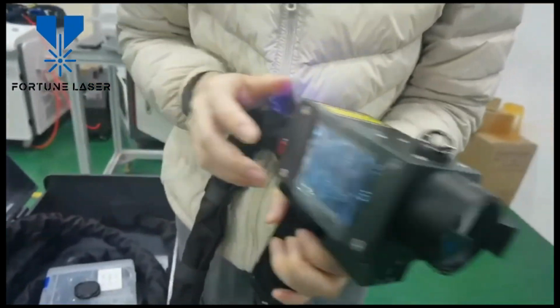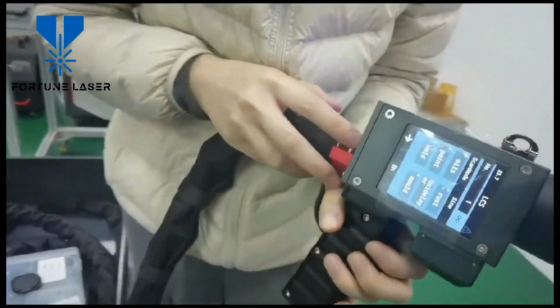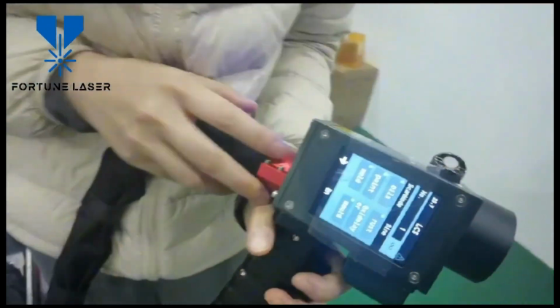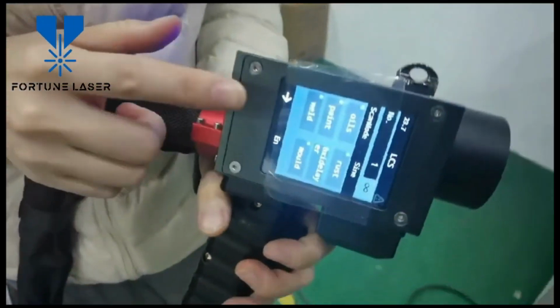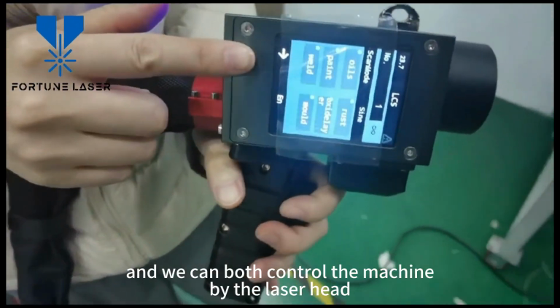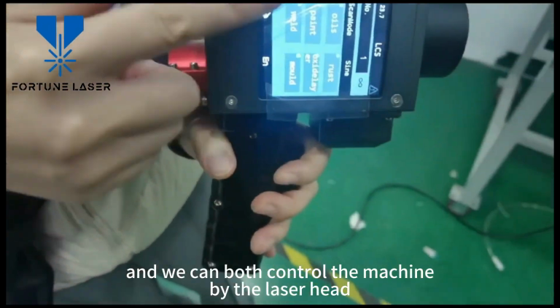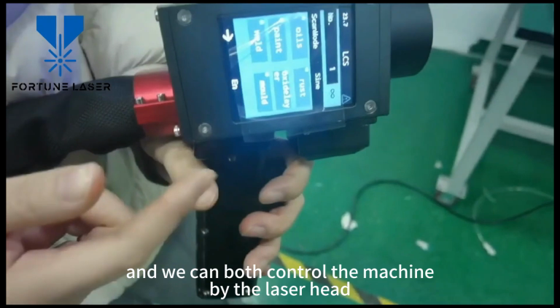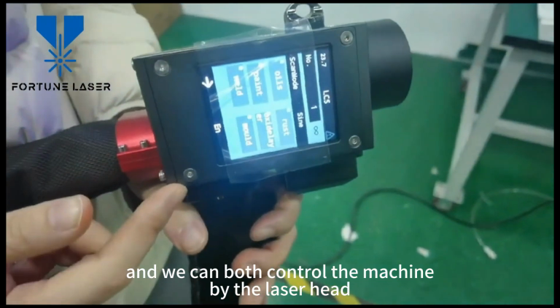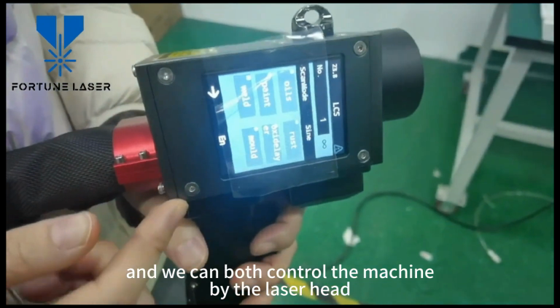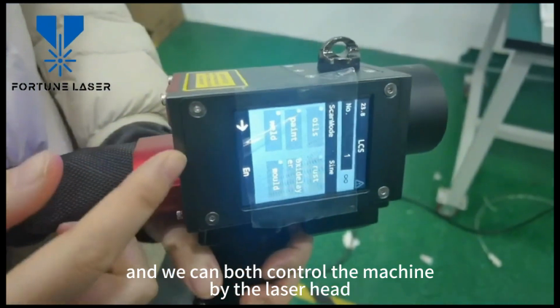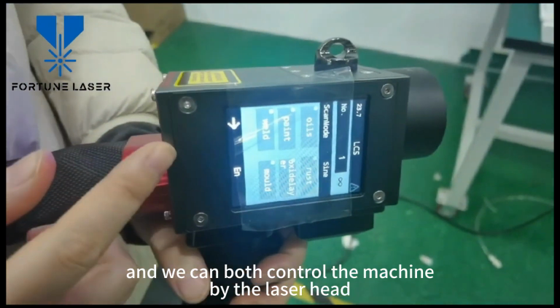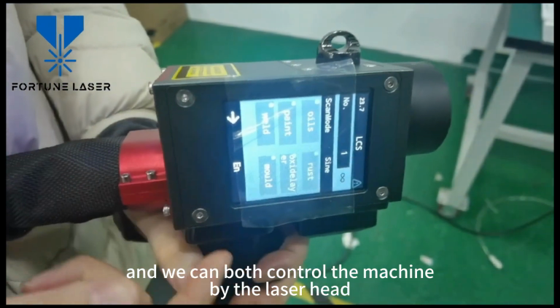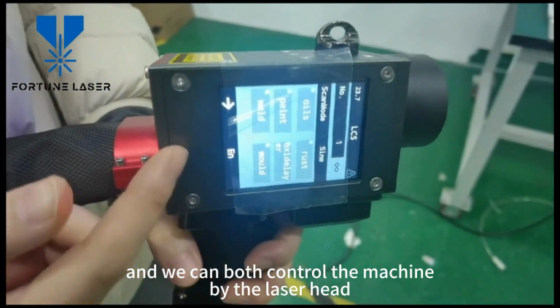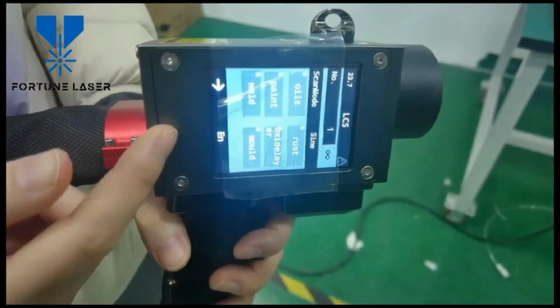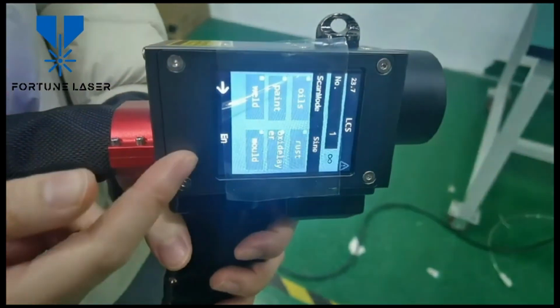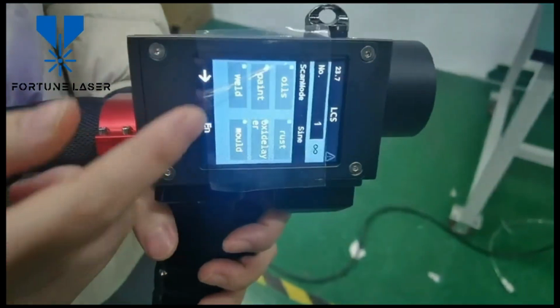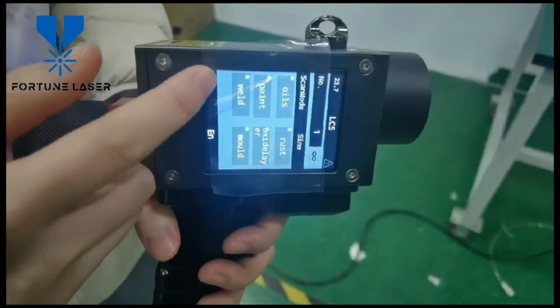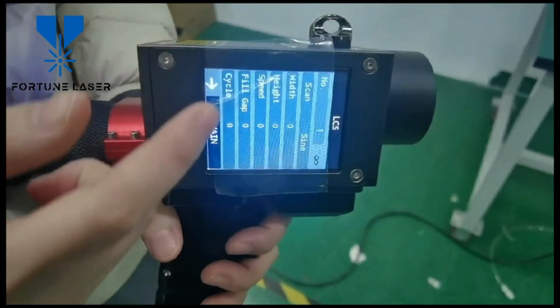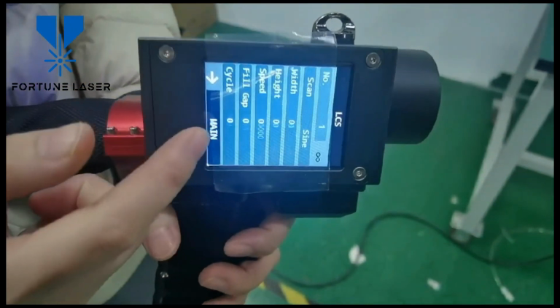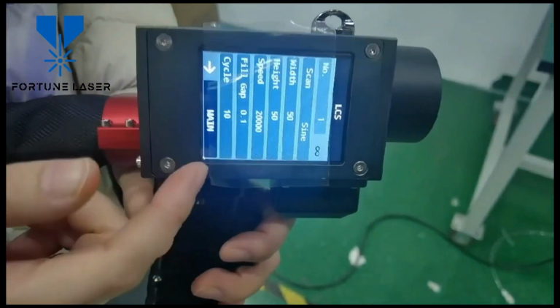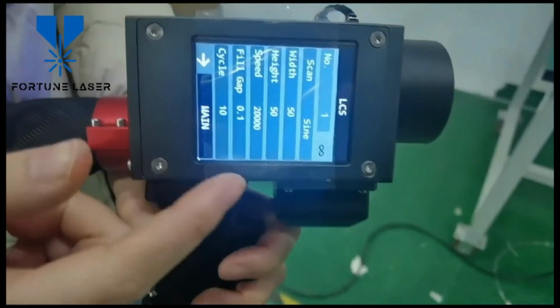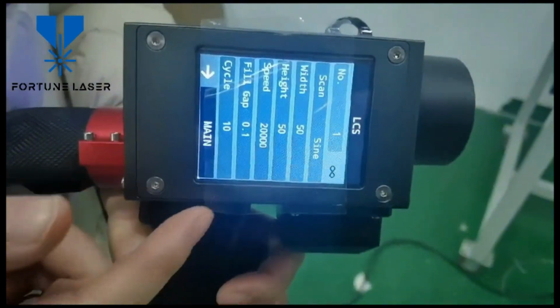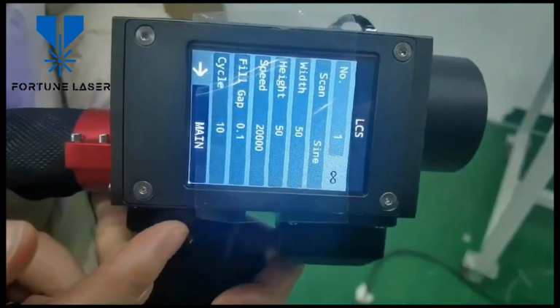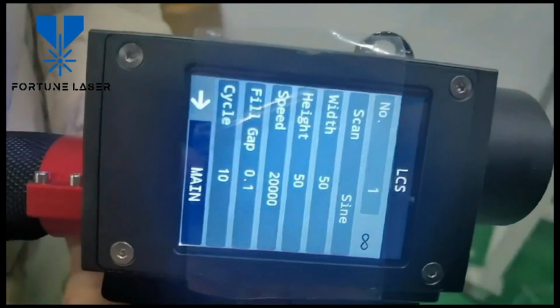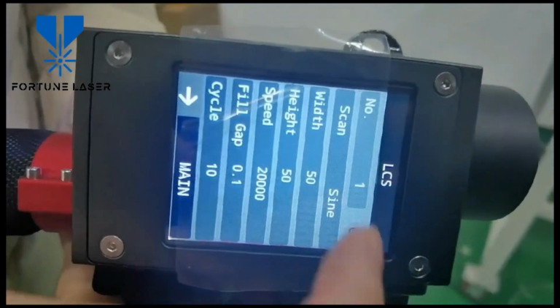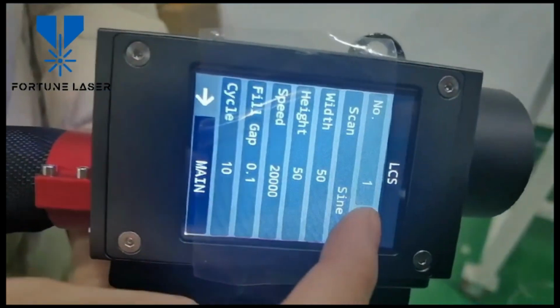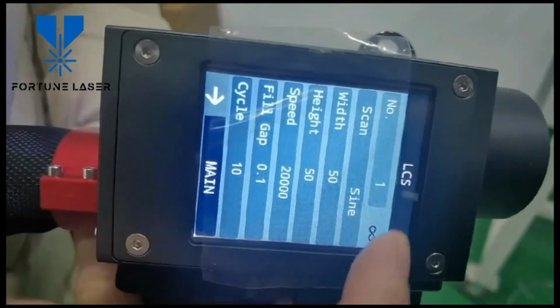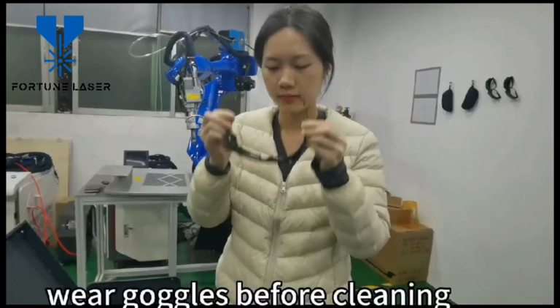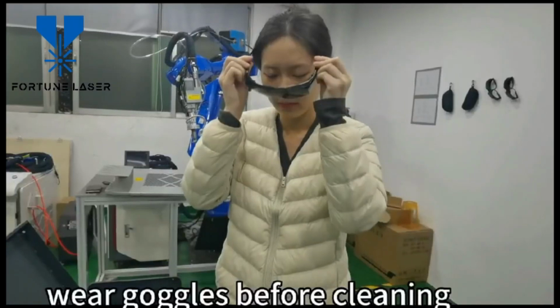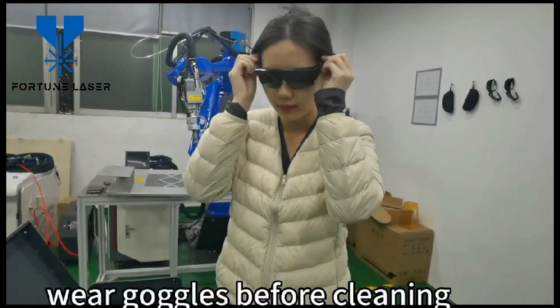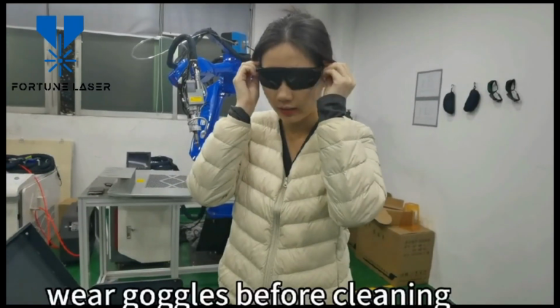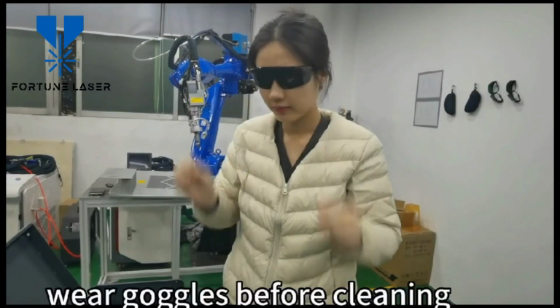Then you can operate and control the machine by hand. You can also speed up using the key switch to the cable.